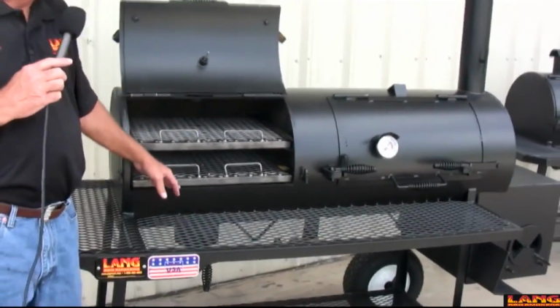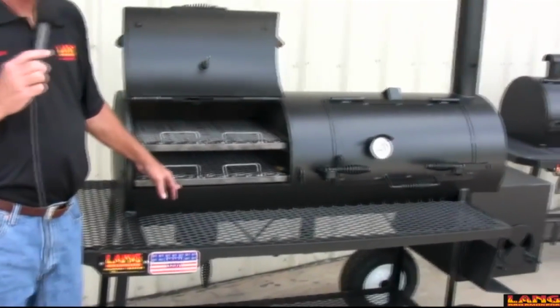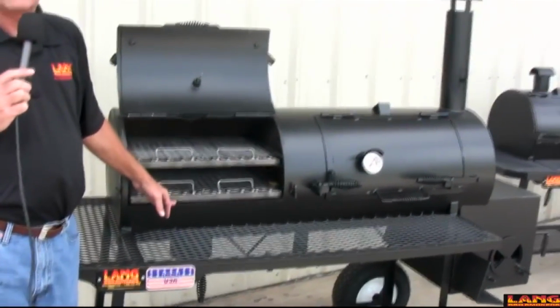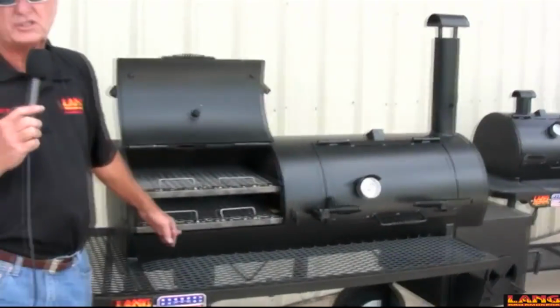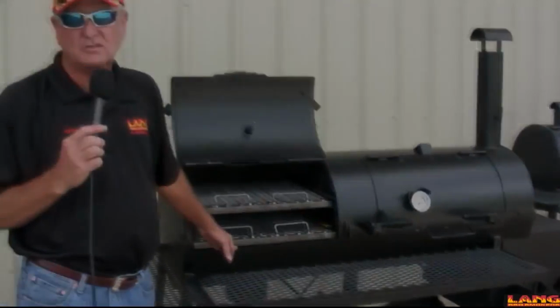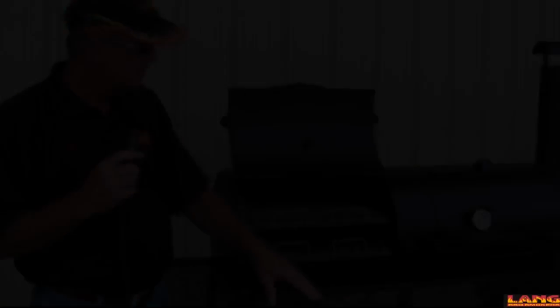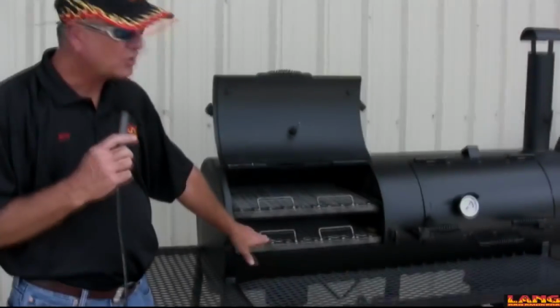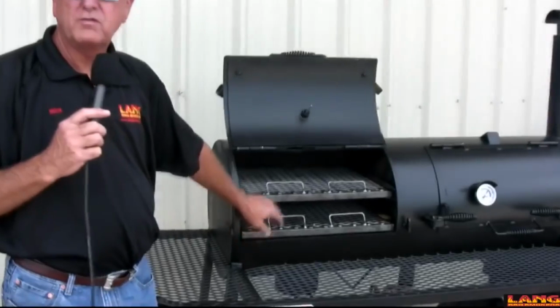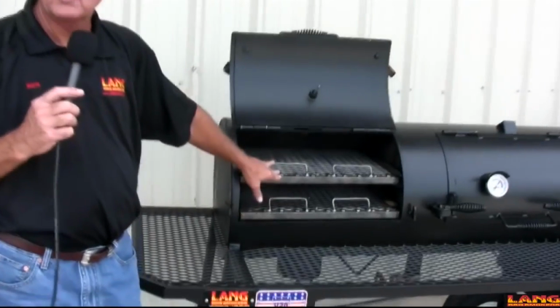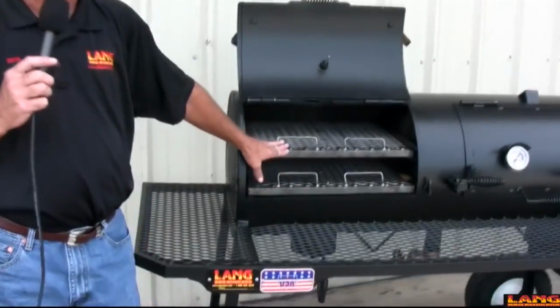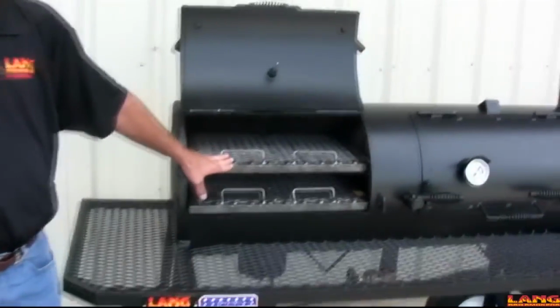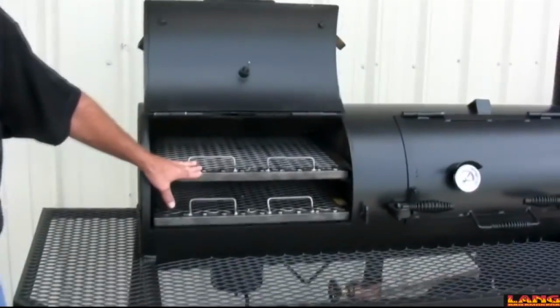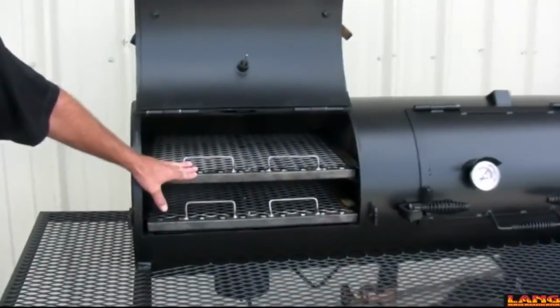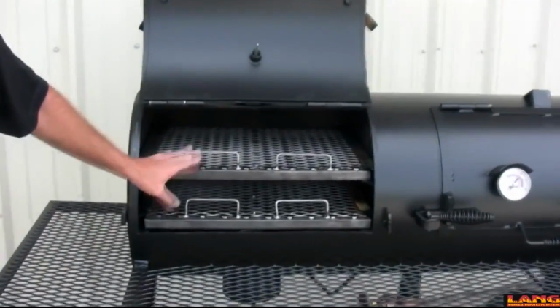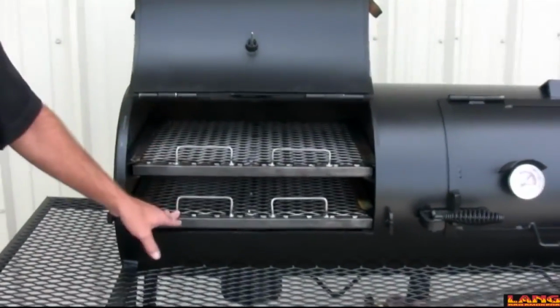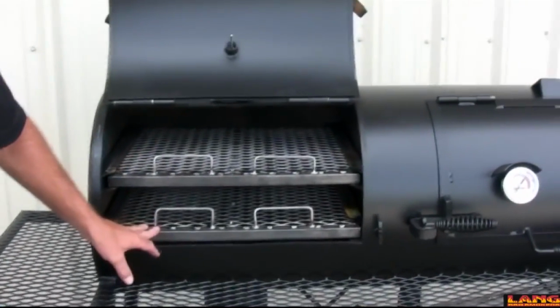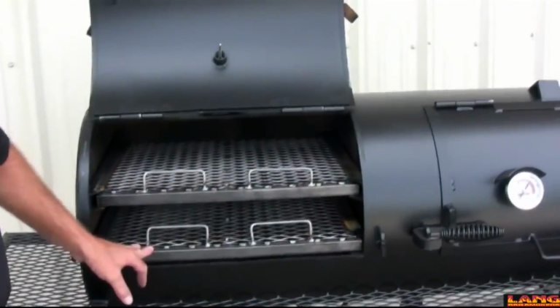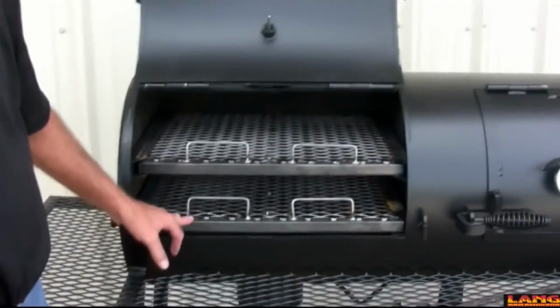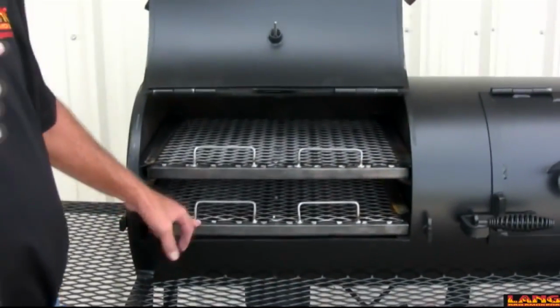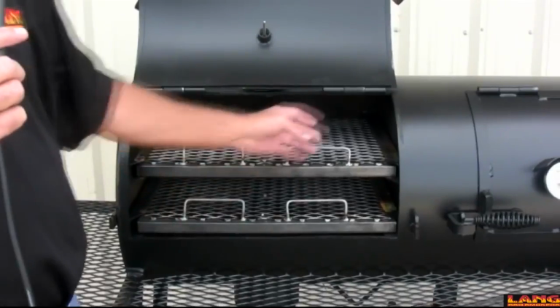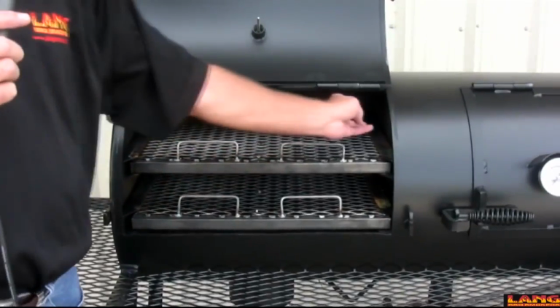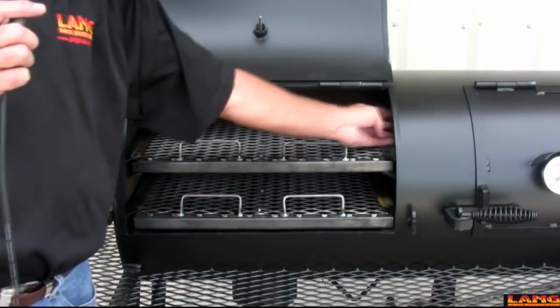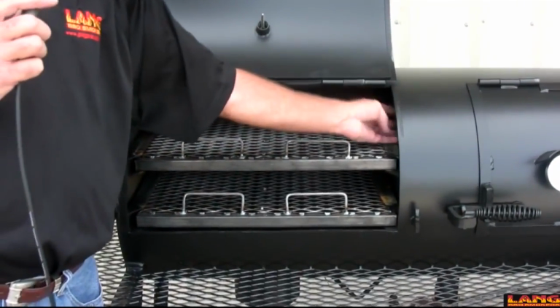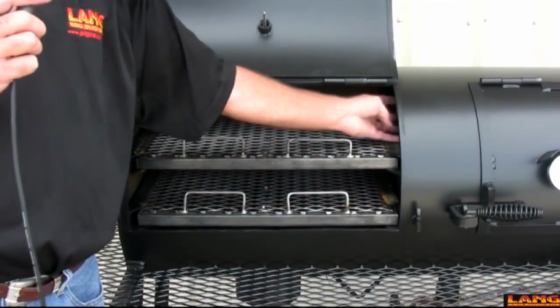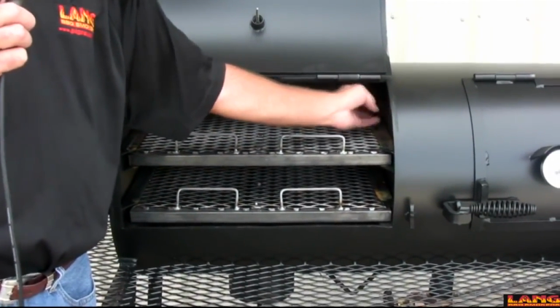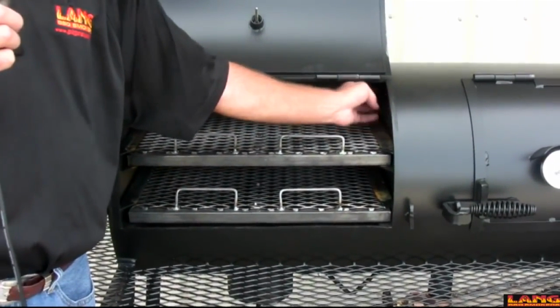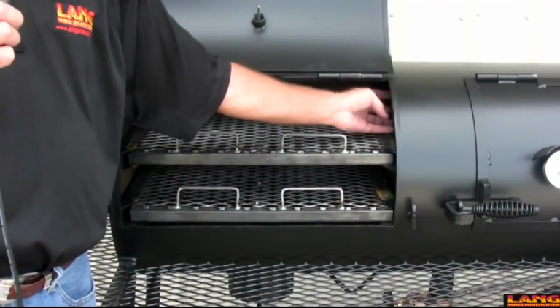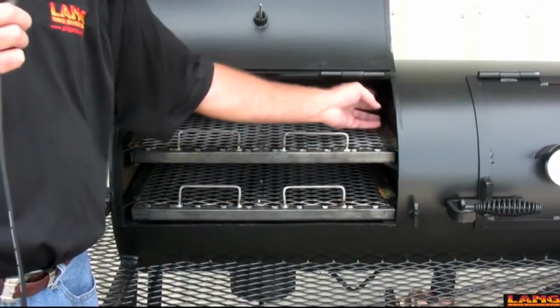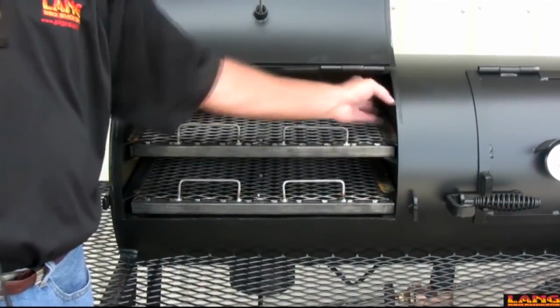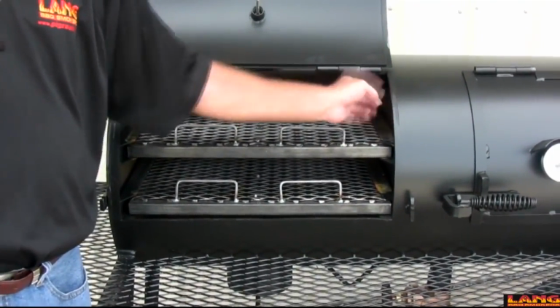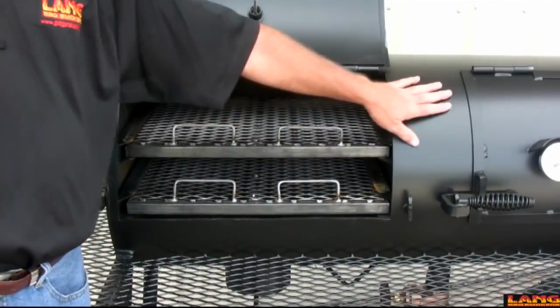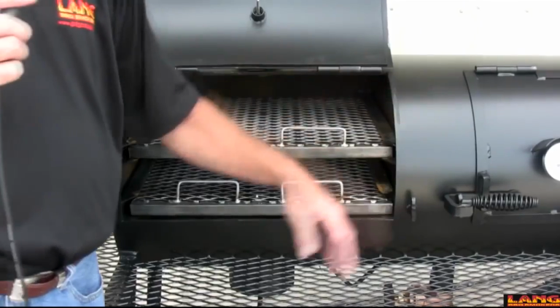This unit's quarter inch plate steel. You can cook on both levels — it cooks really good, just a conventional direct charcoal grill. It's in the same tube as the cooker is, but it's separated and independent of the cooker.